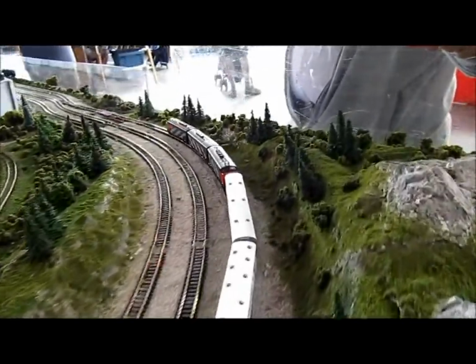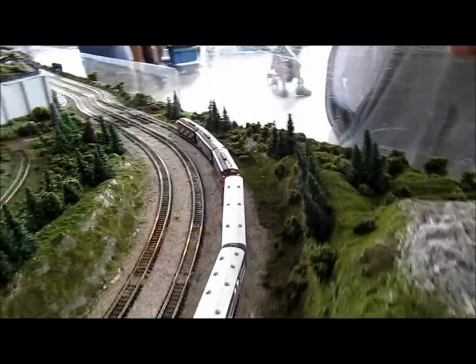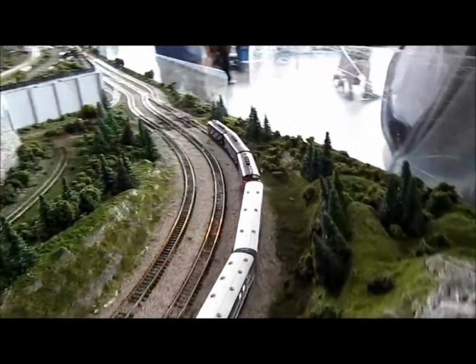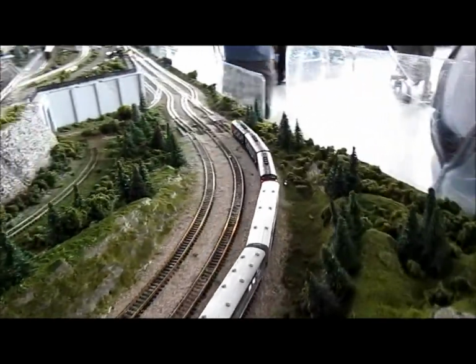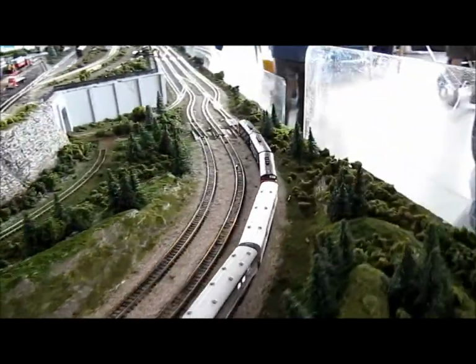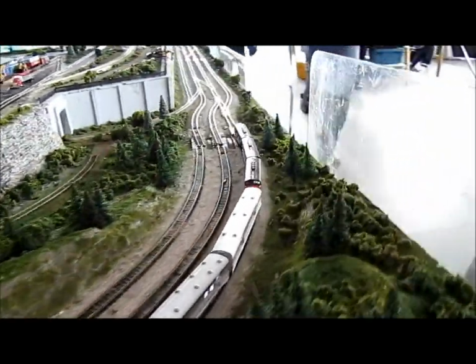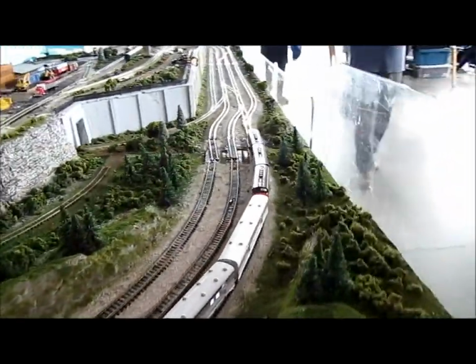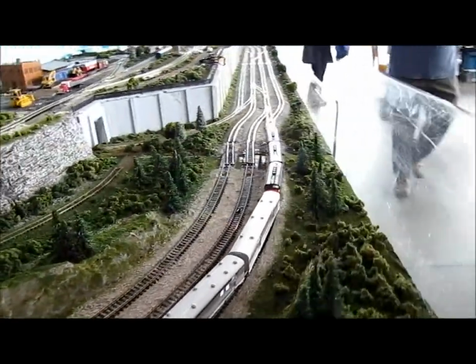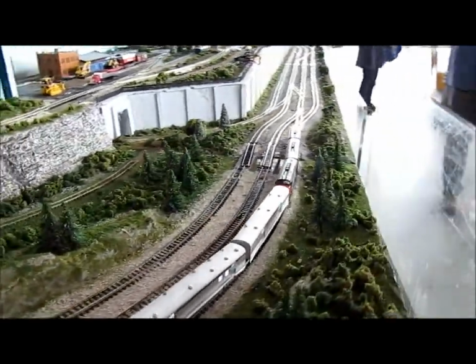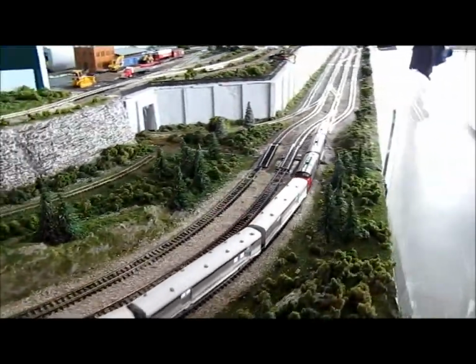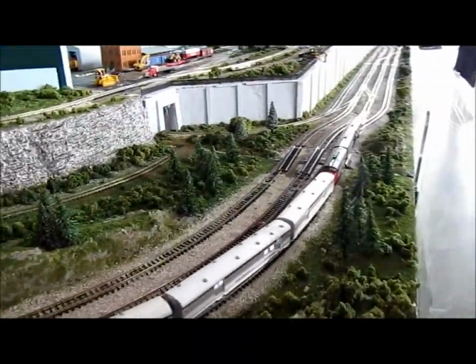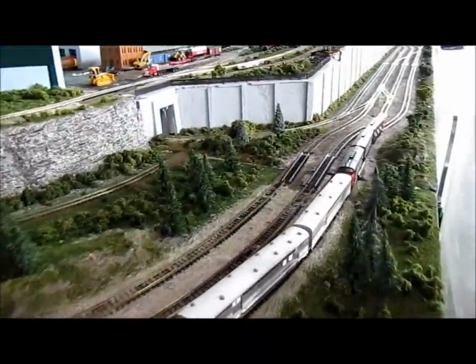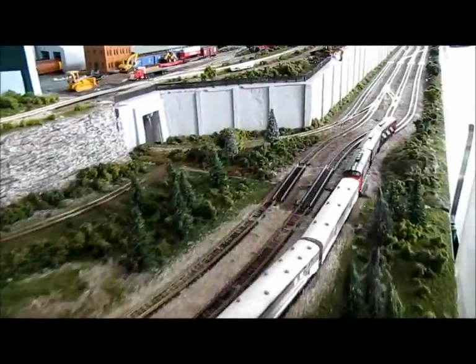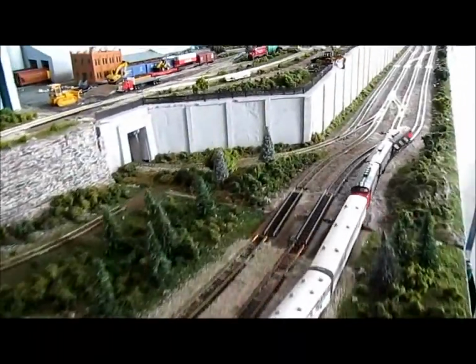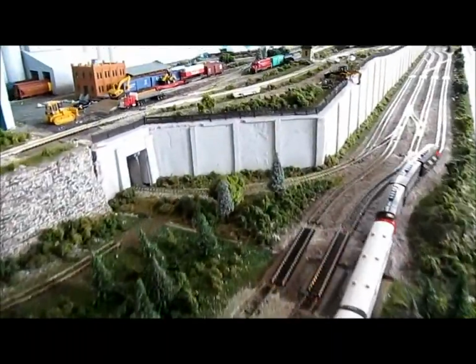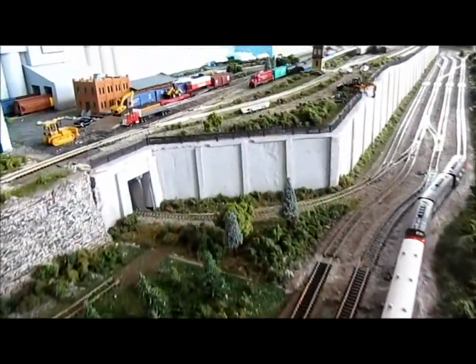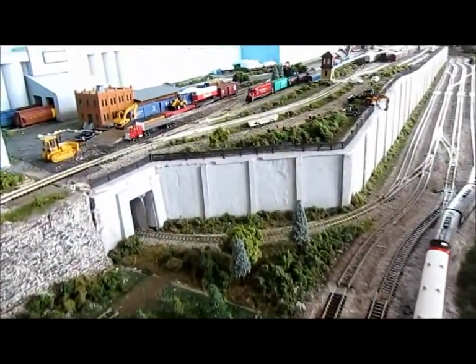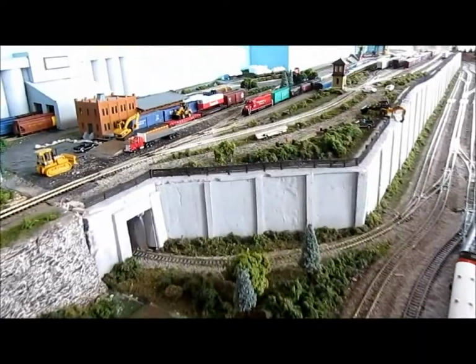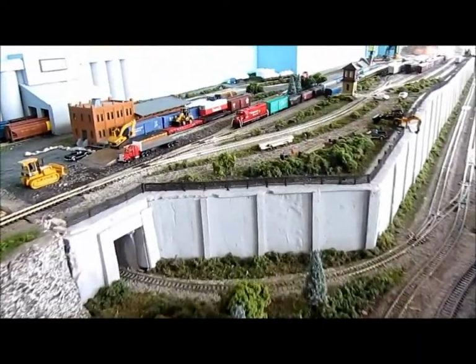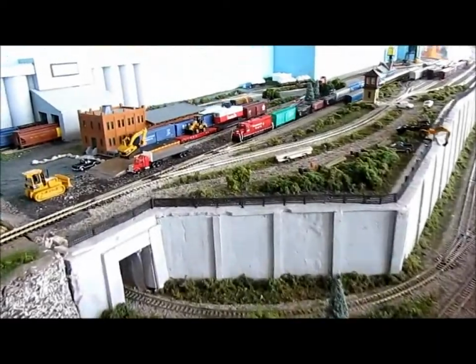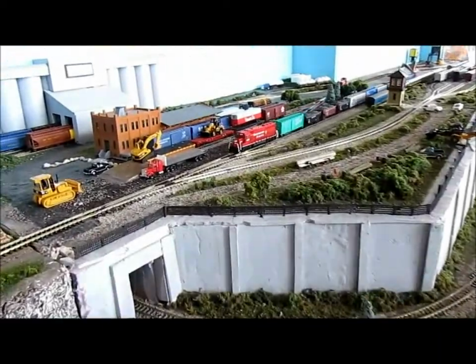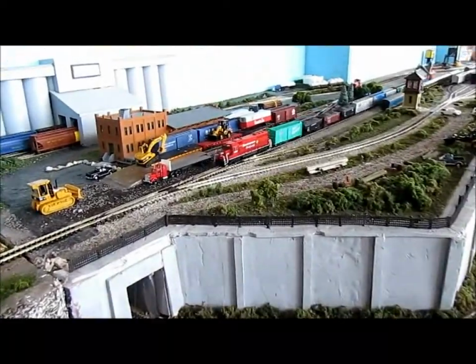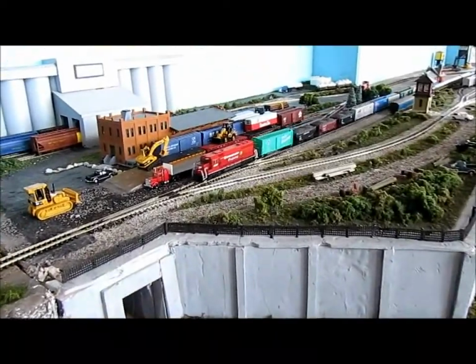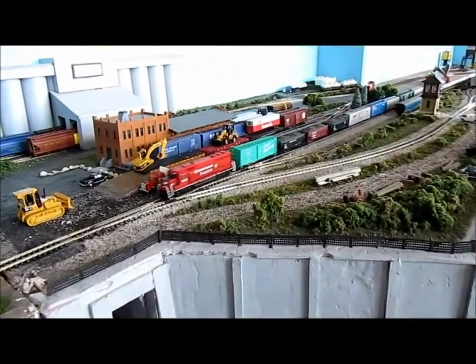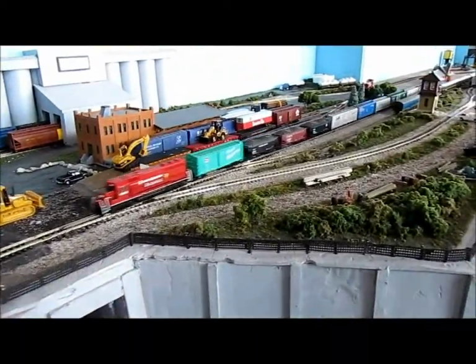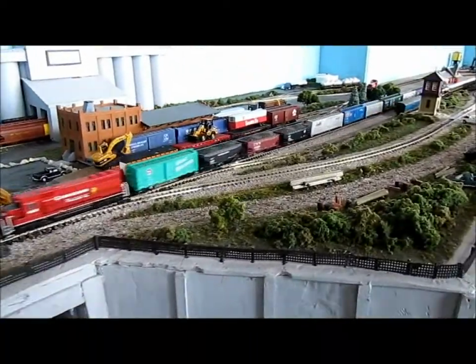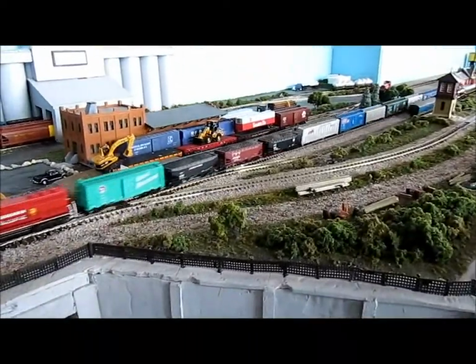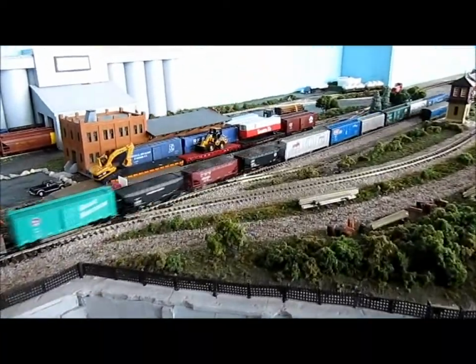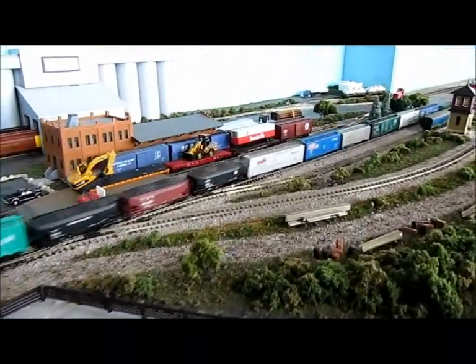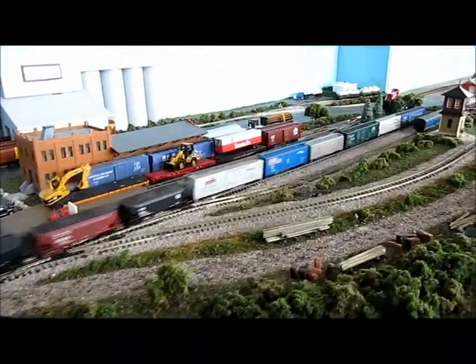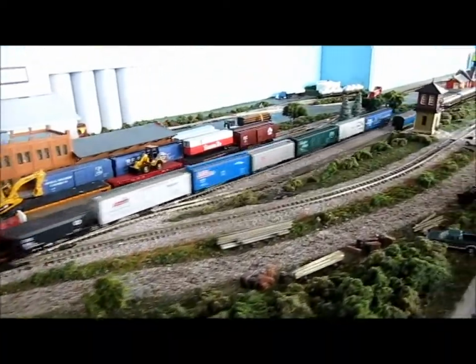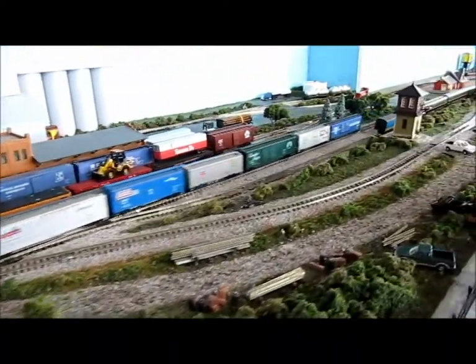Now we're coming on to Richard's modules. Pick up the other train going that direction — we're all going the same direction actually.